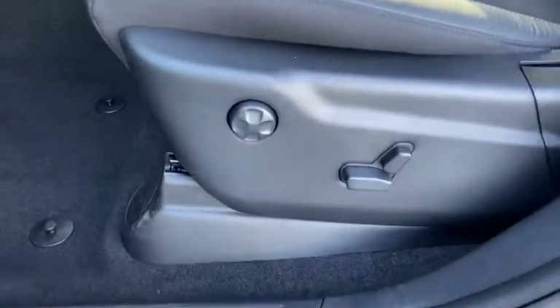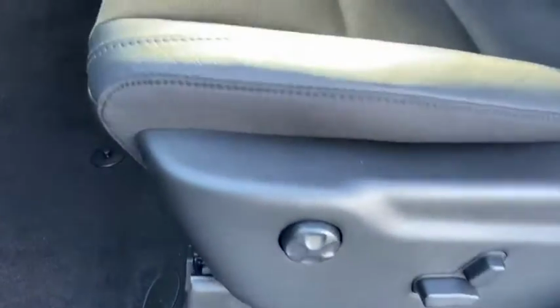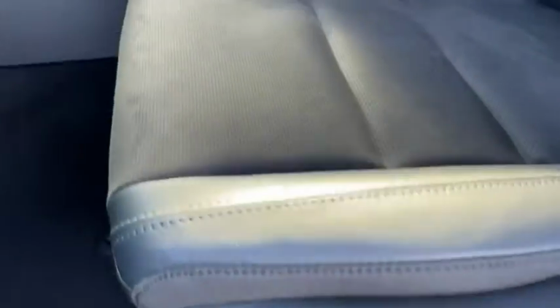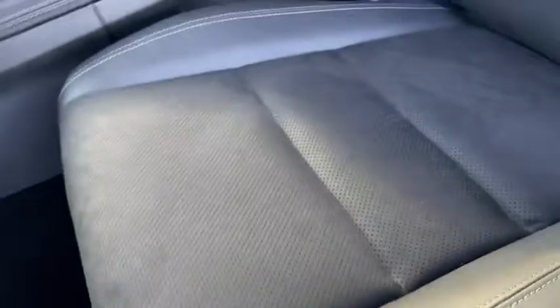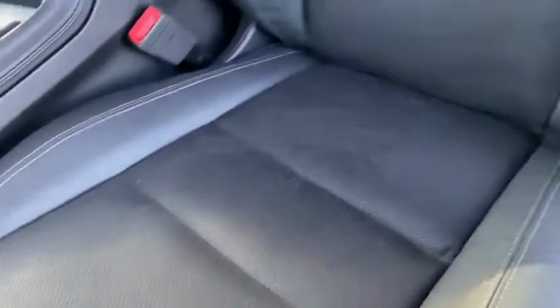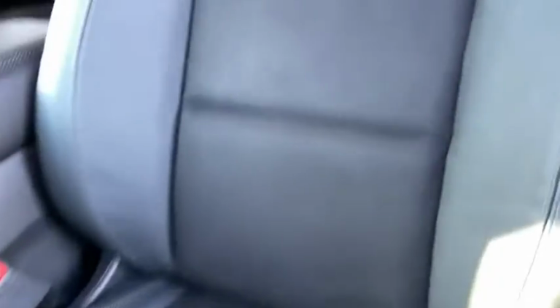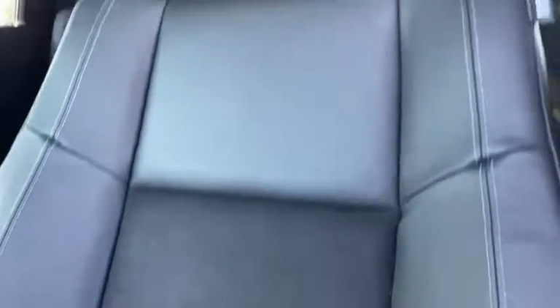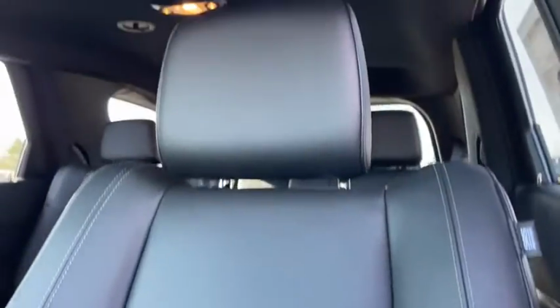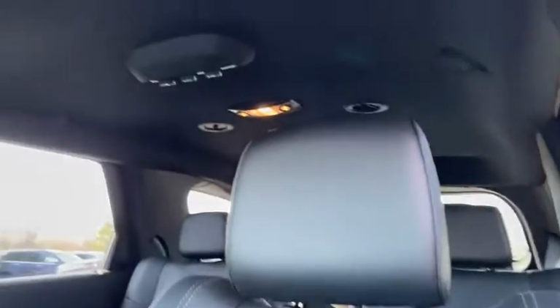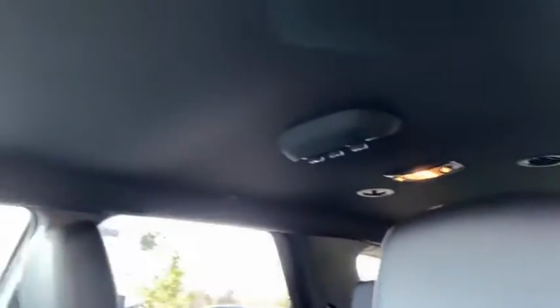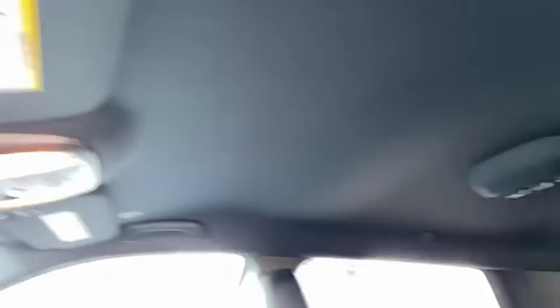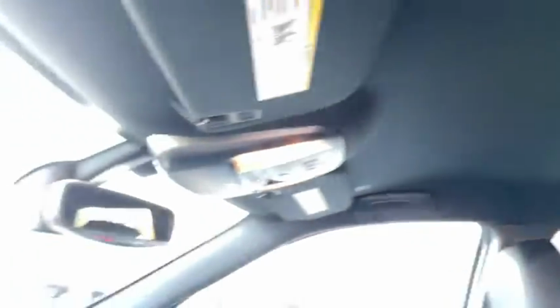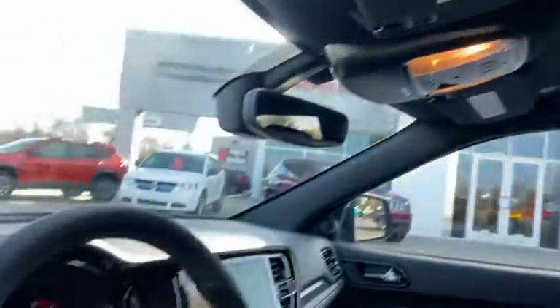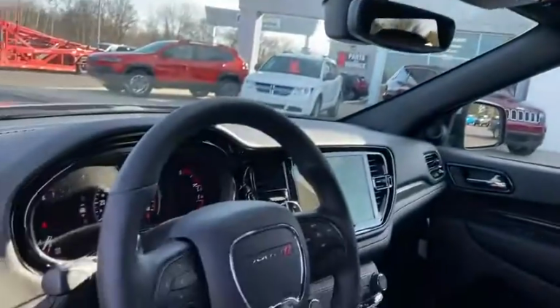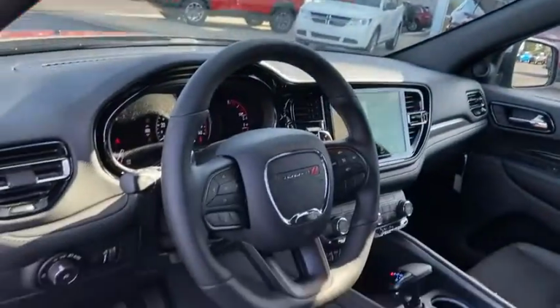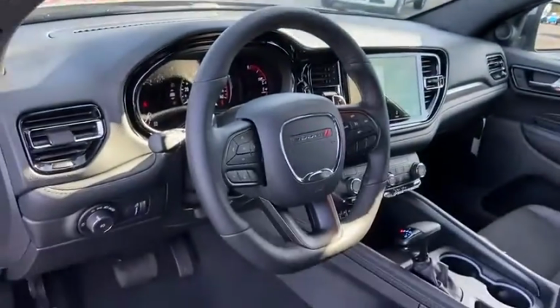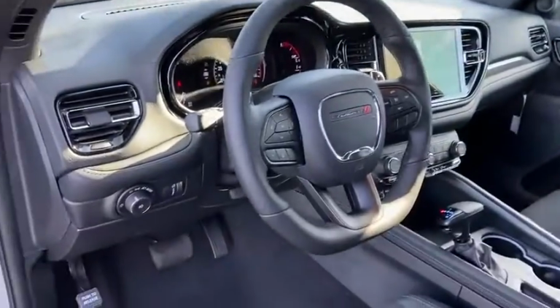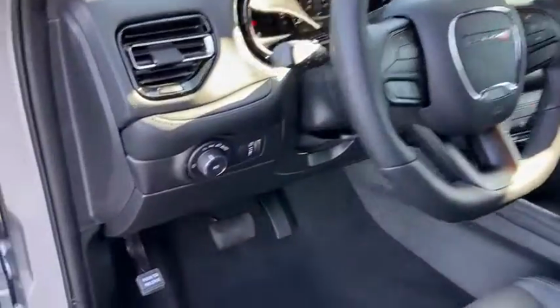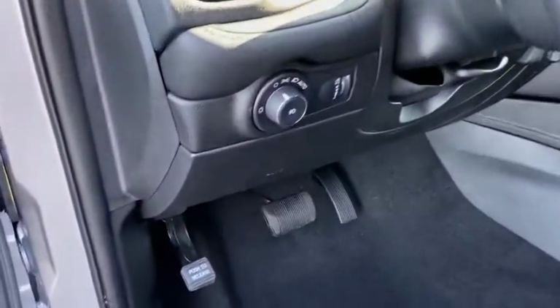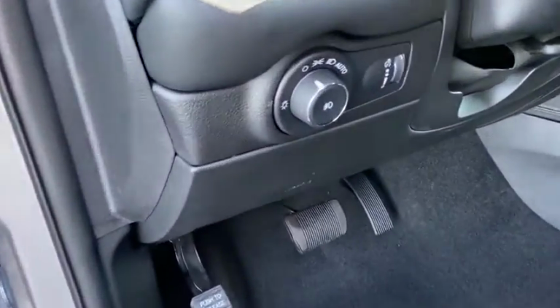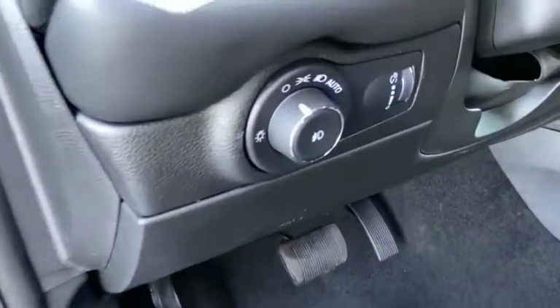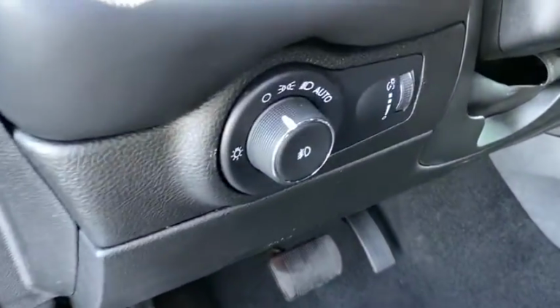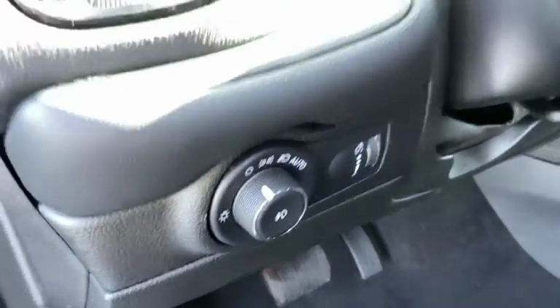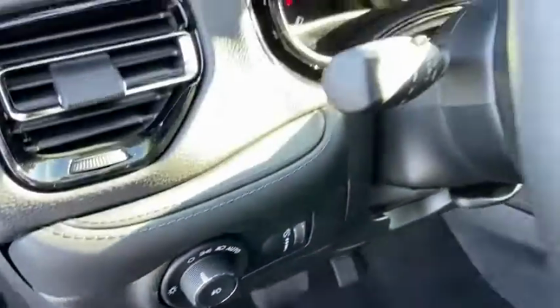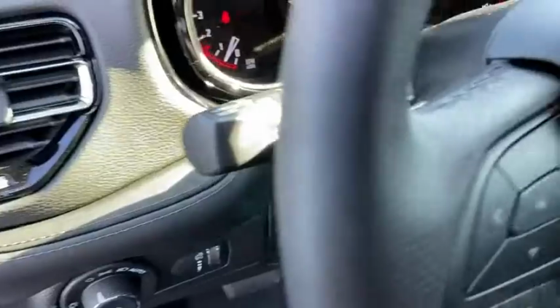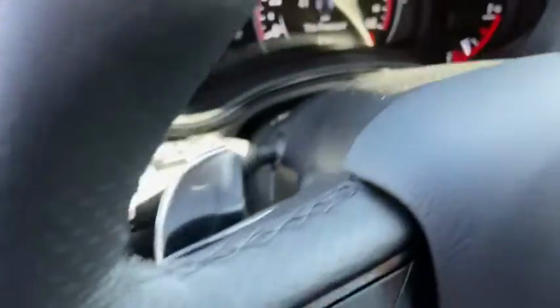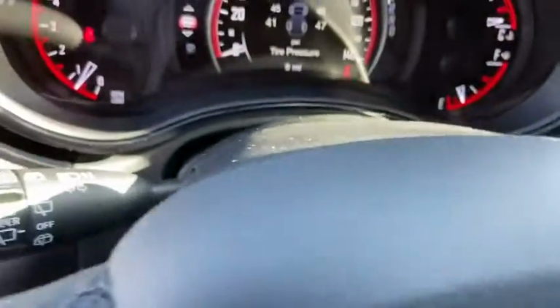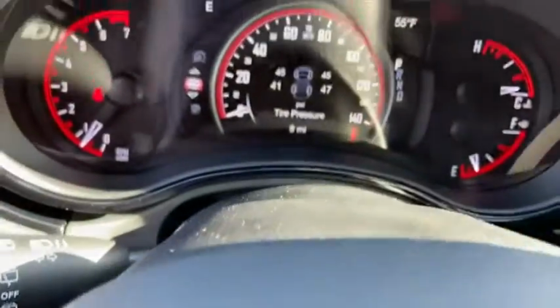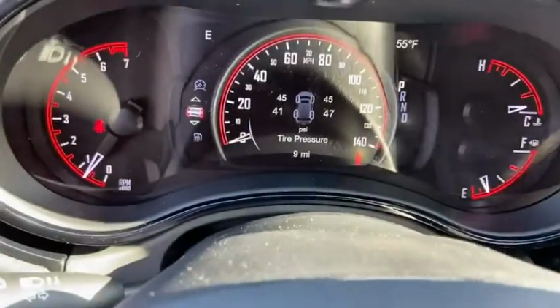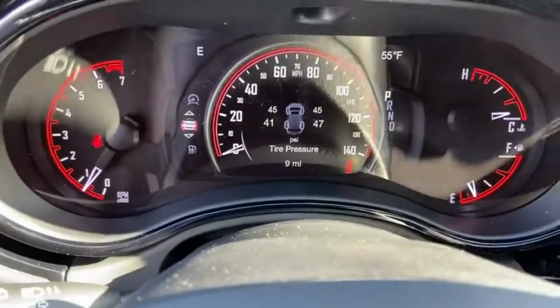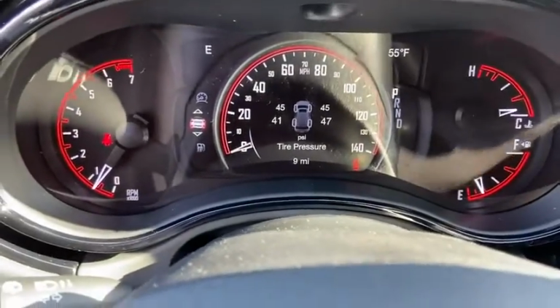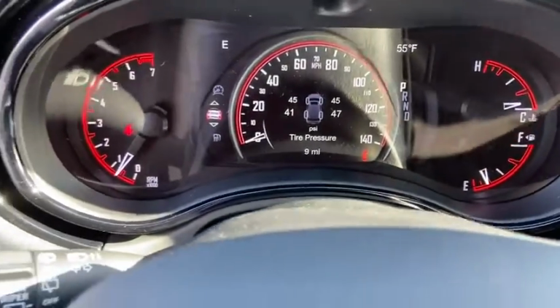Universal garage door opener, power windows, security alarm, compass, rear window defroster, heated steering wheel, fog lights, electronic stability control, heated front seats, trip computer.